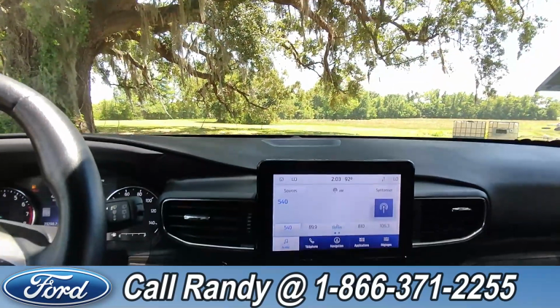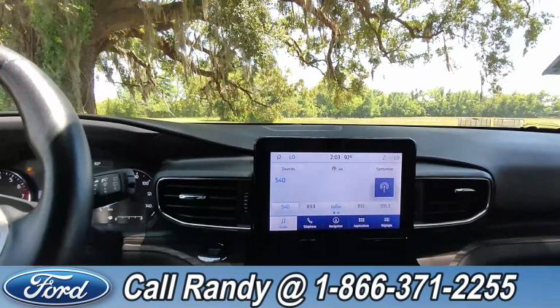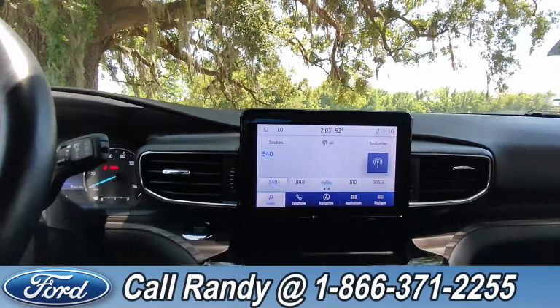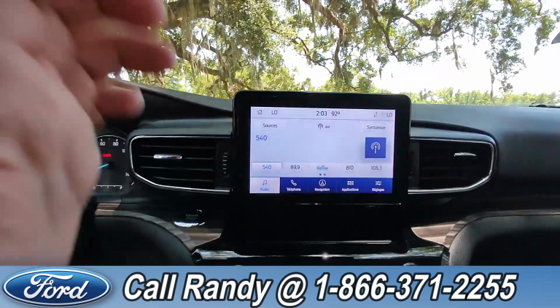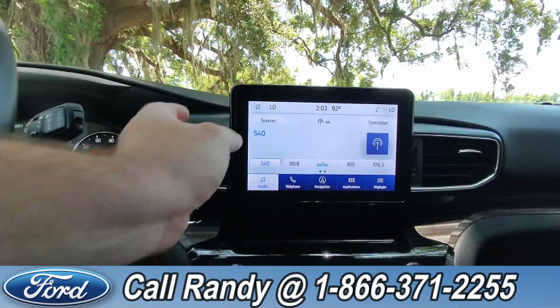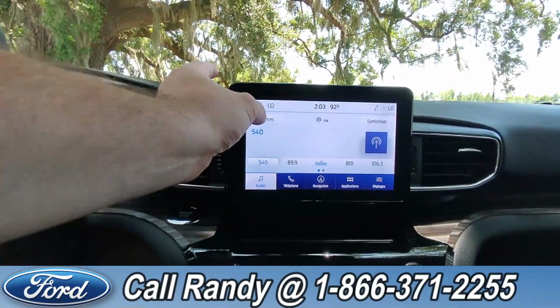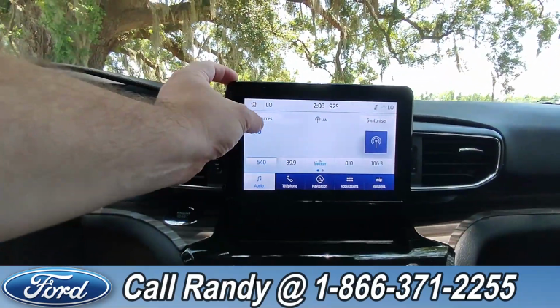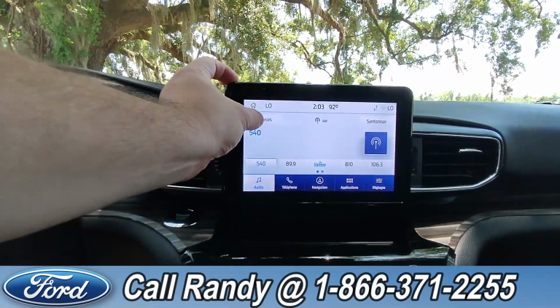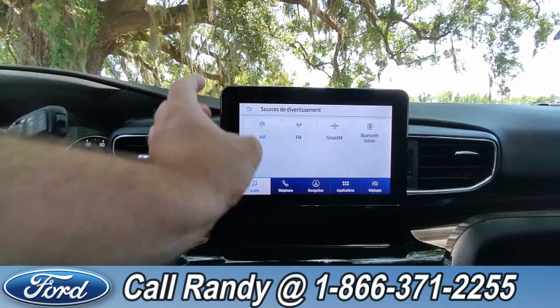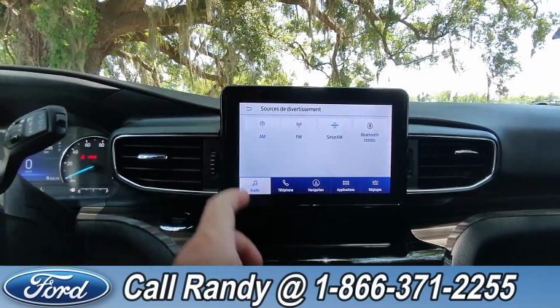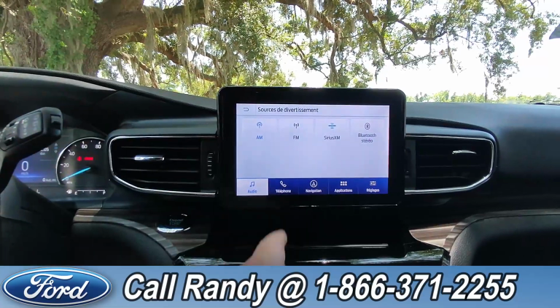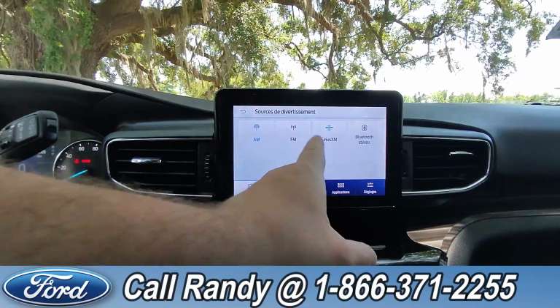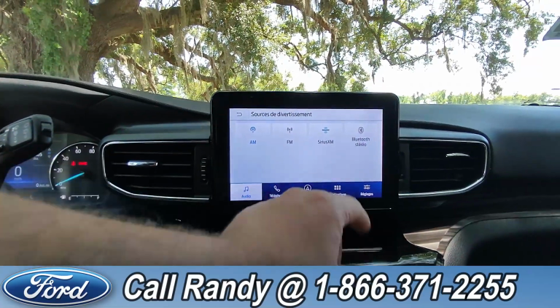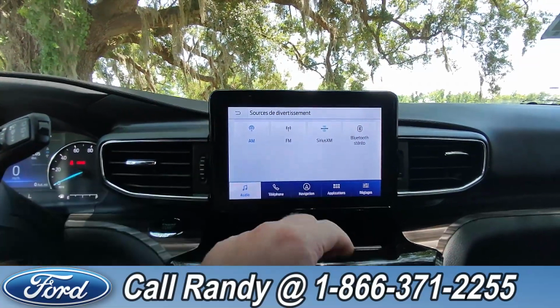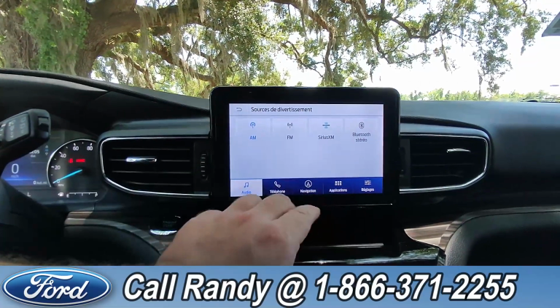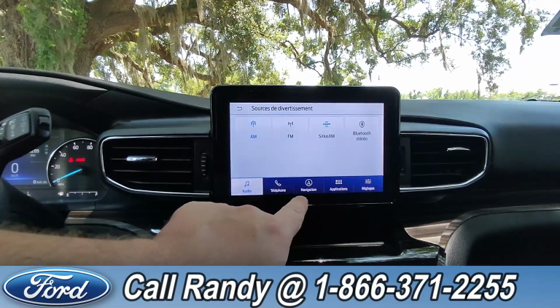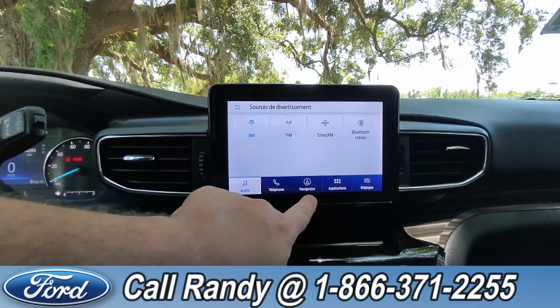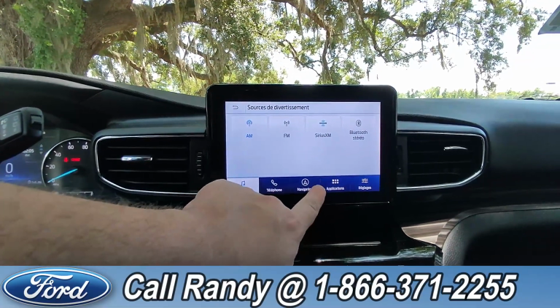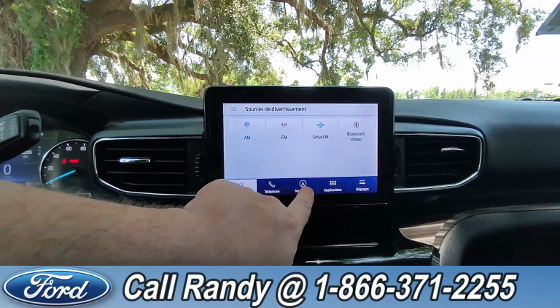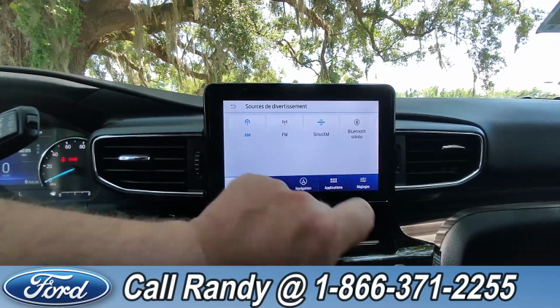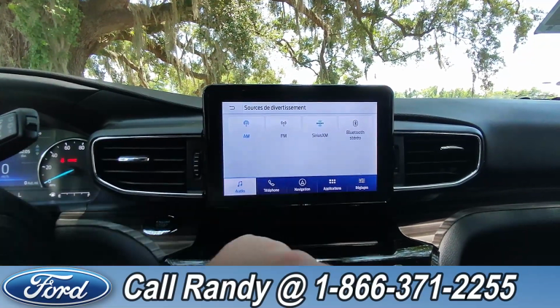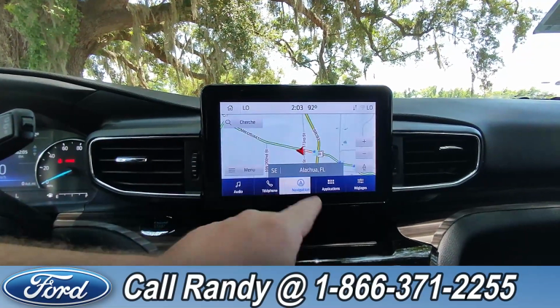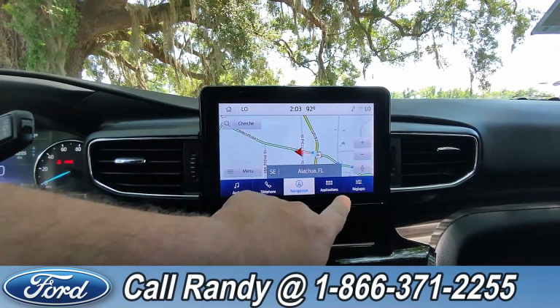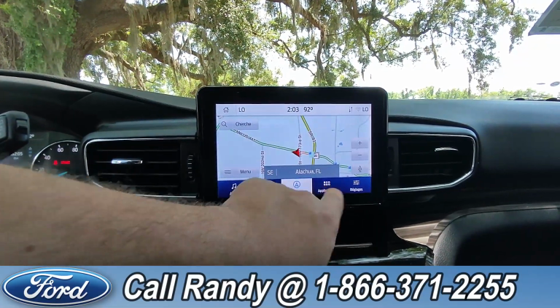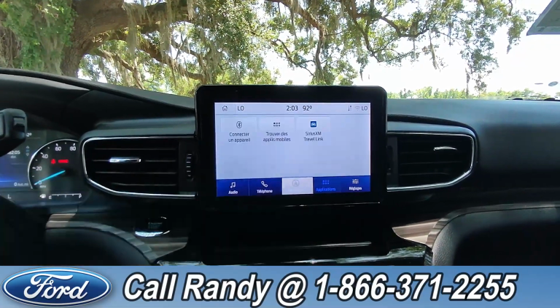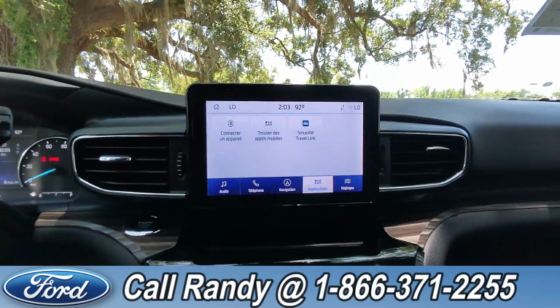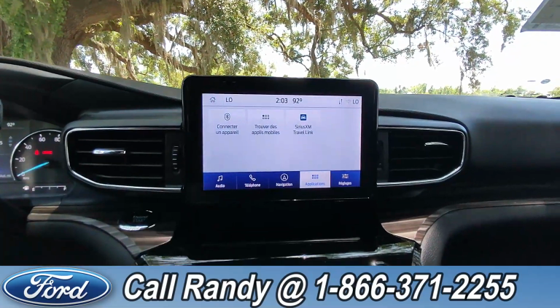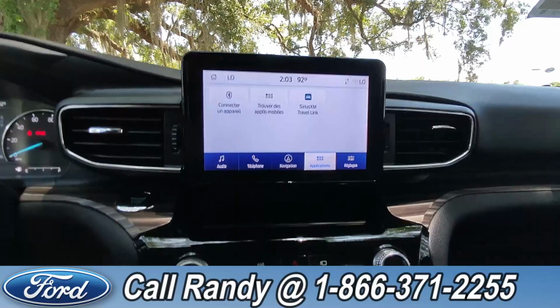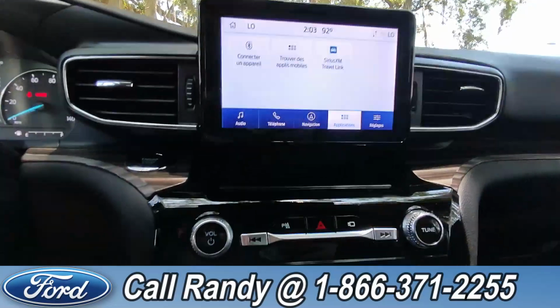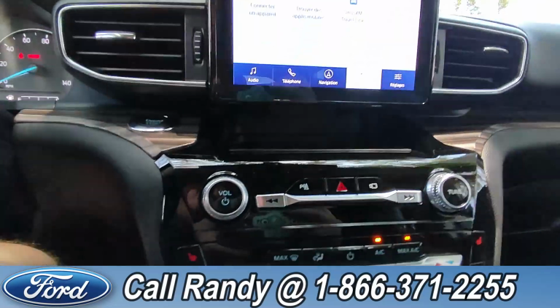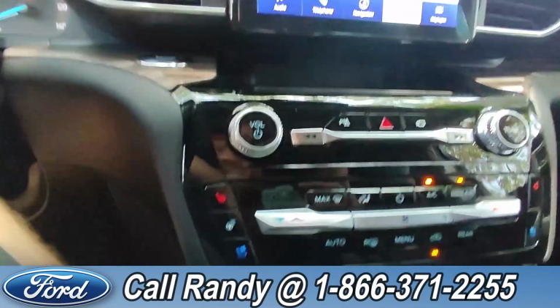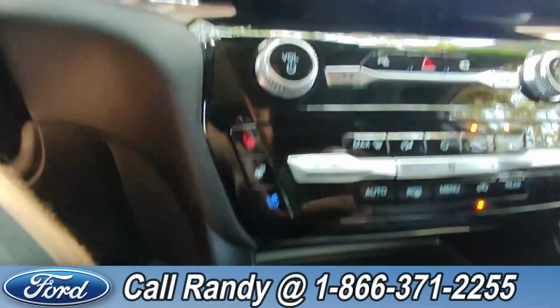Down onto the dash, it is fully touchscreen with AM/FM radio, Sirius XM, Bluetooth, navigation, and other applications accessible.